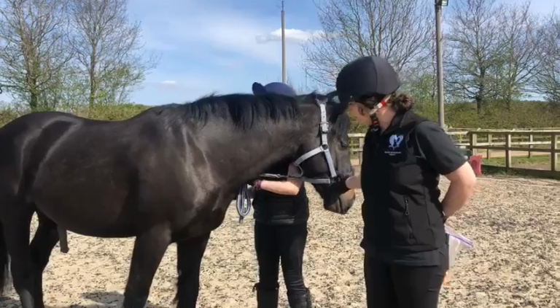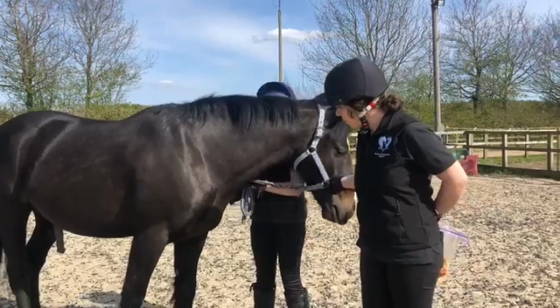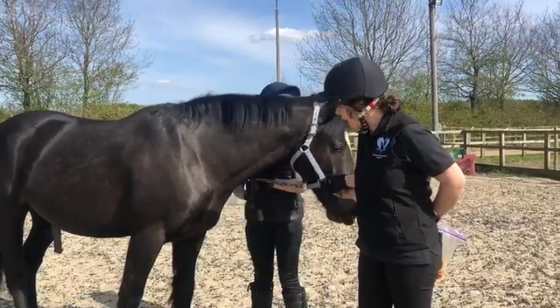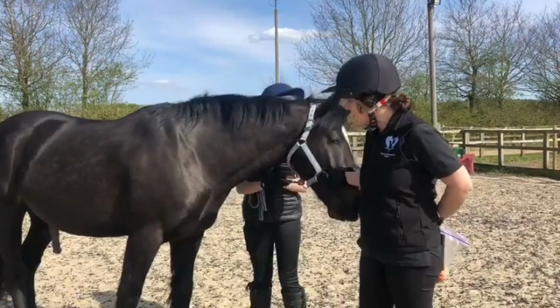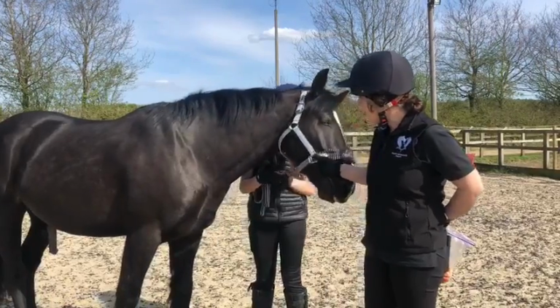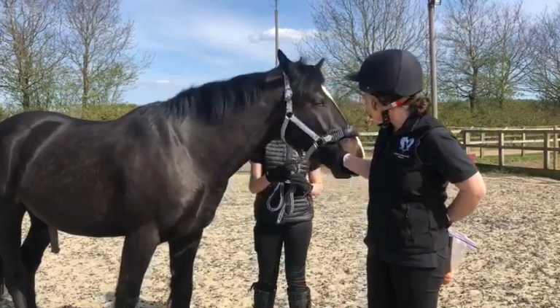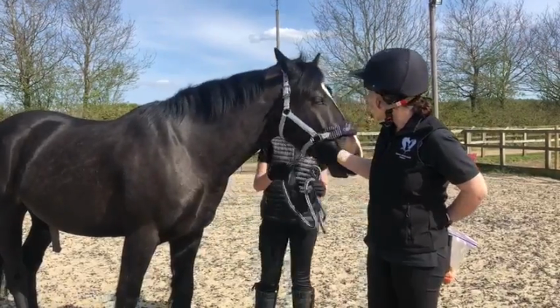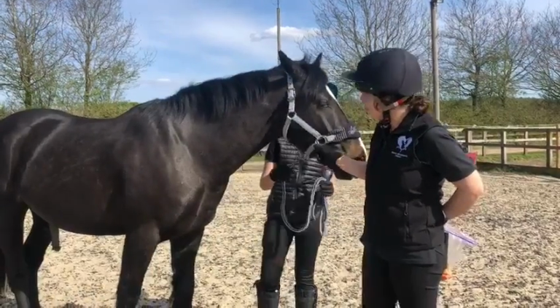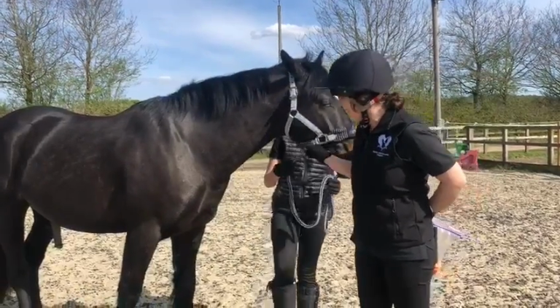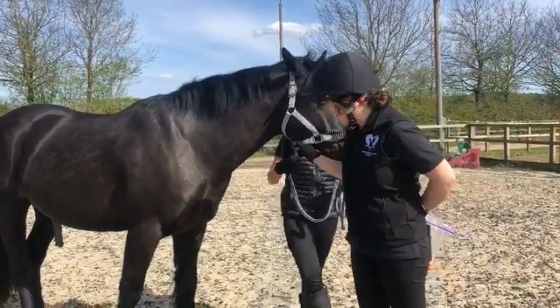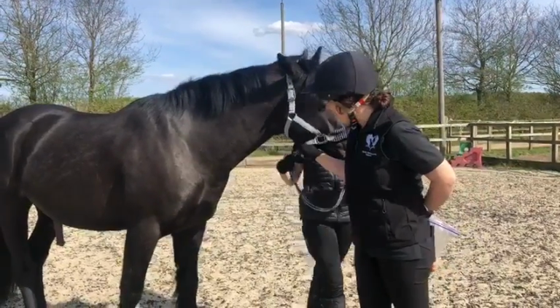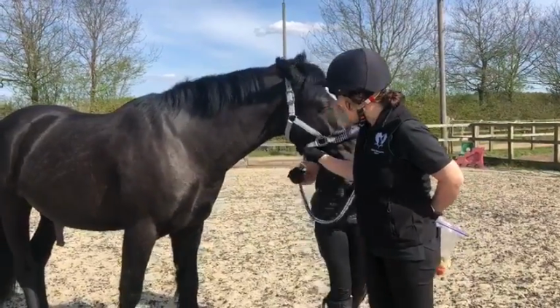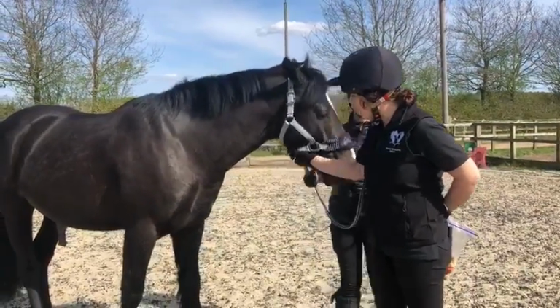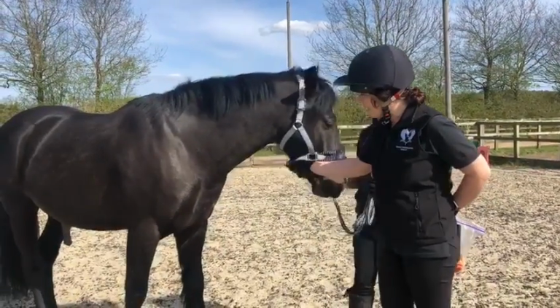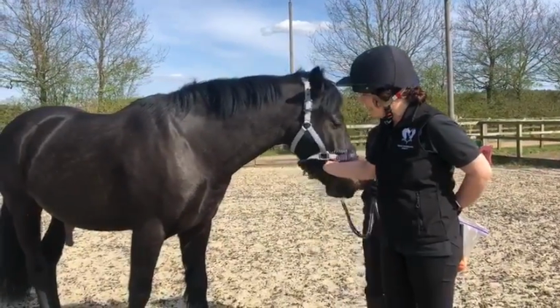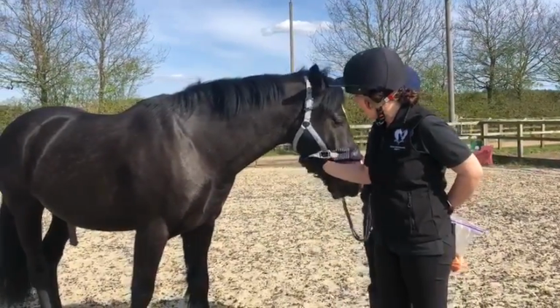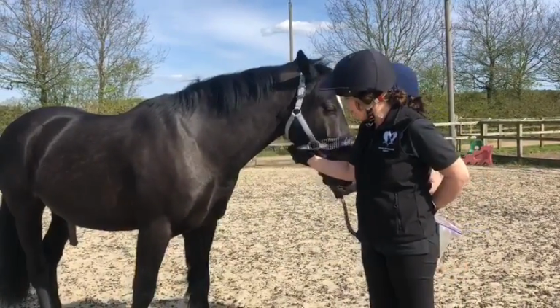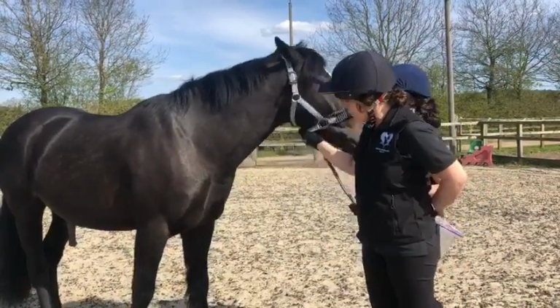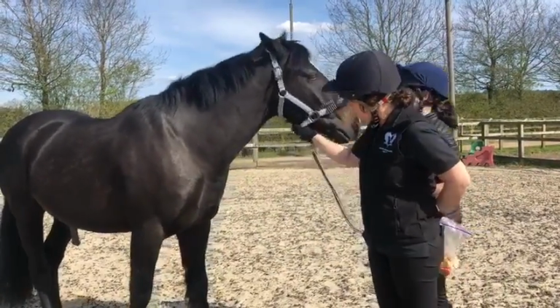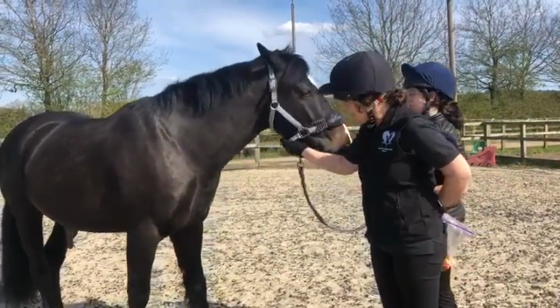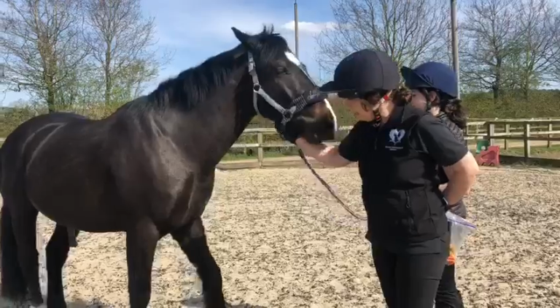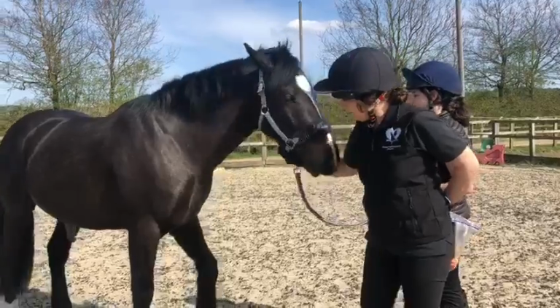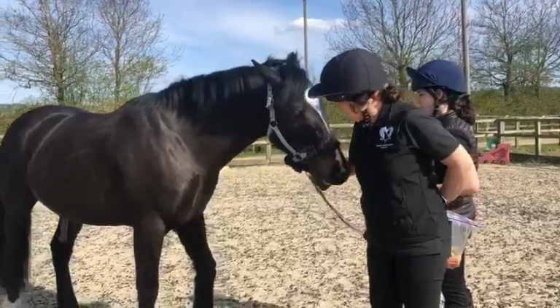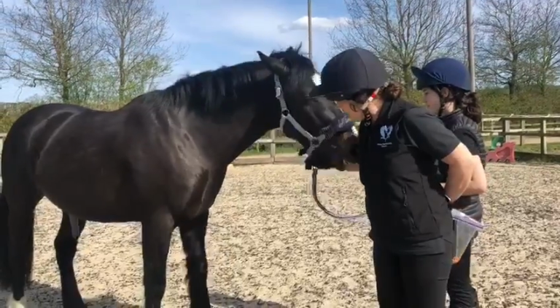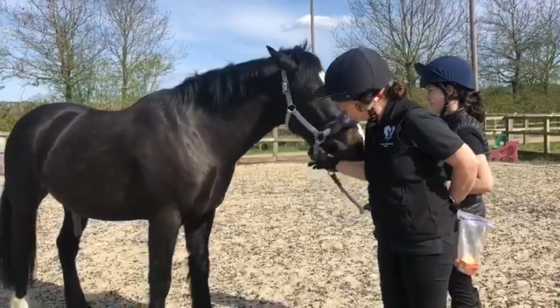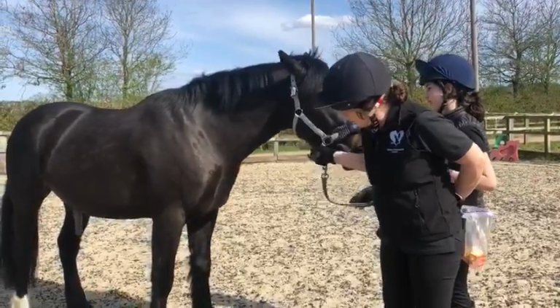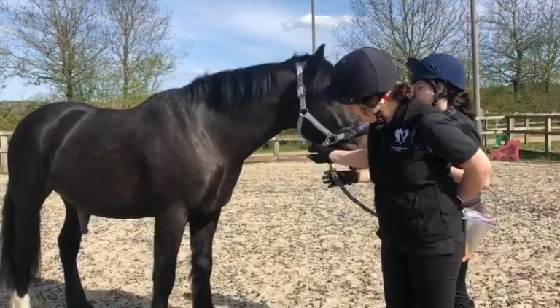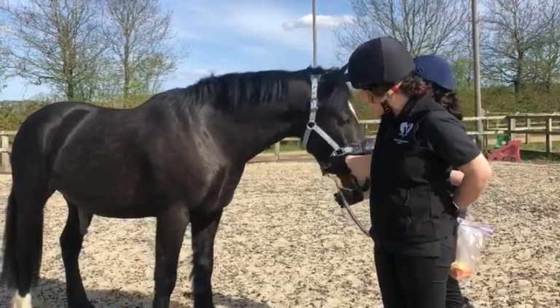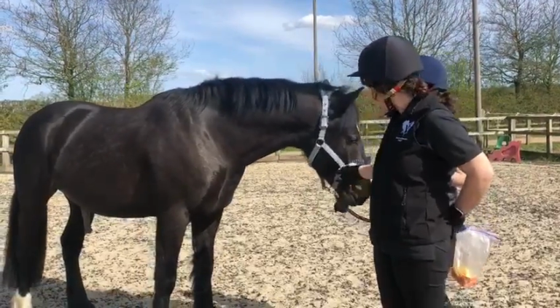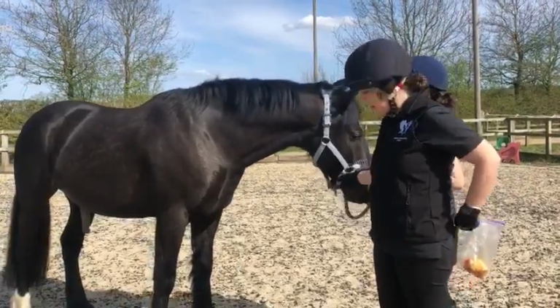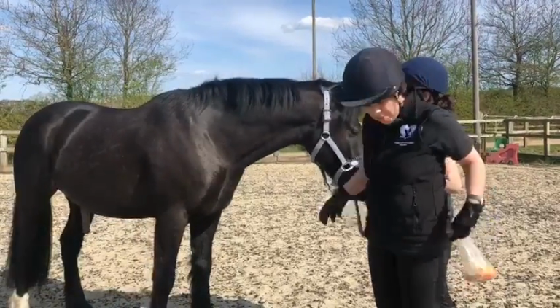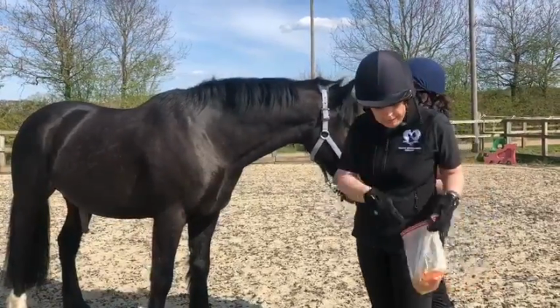So the first one we're going to do, we just try and get him to stand as square as possible. Now, as I say, he's a young horse, so he's not that square, but it's not bad.